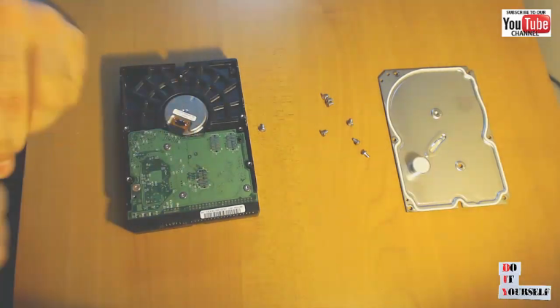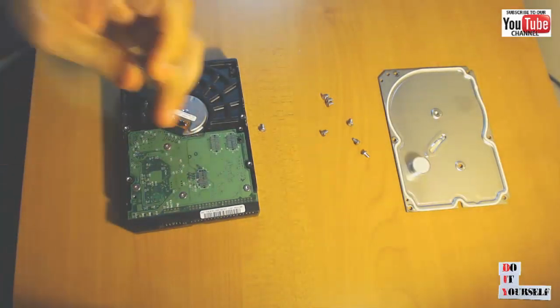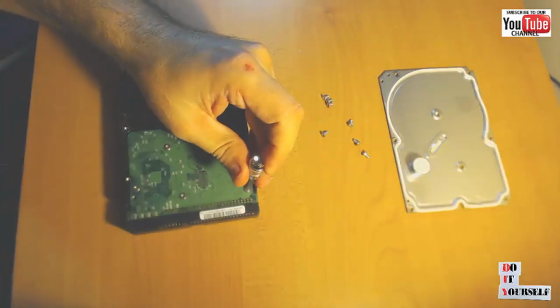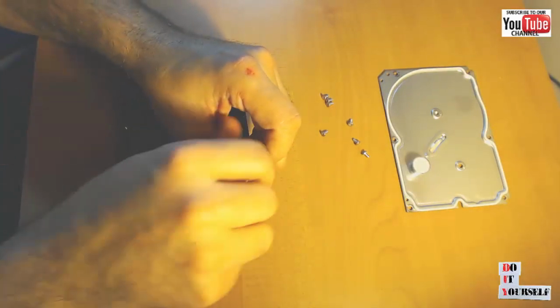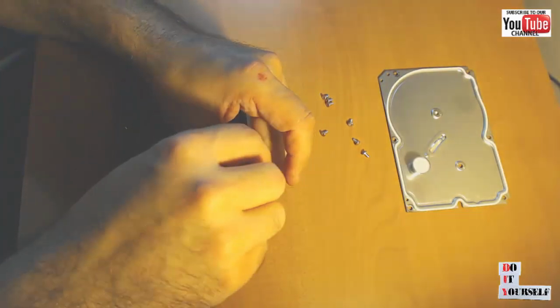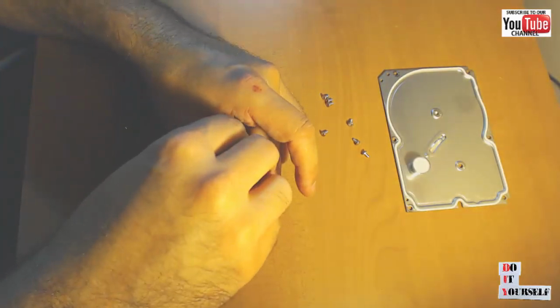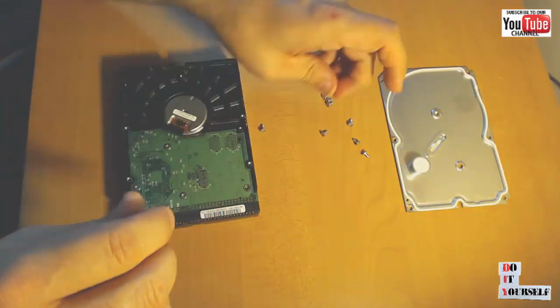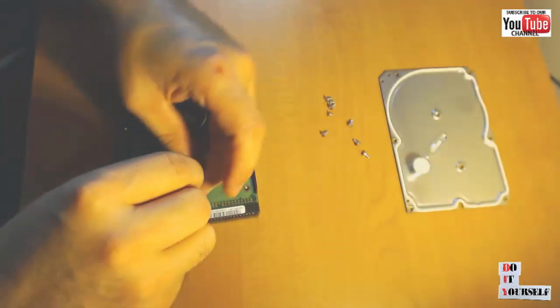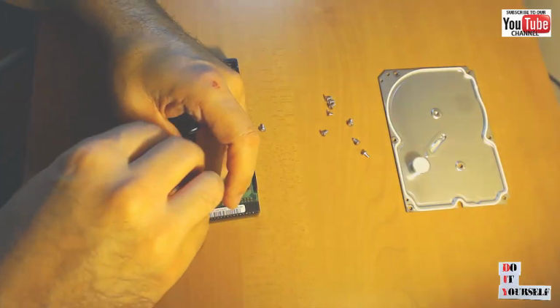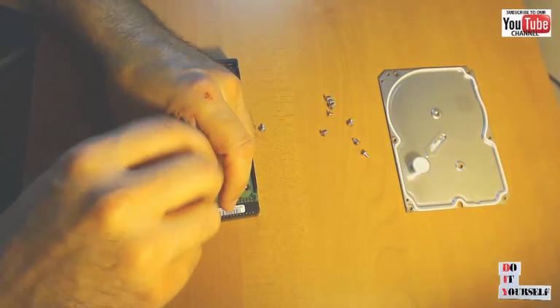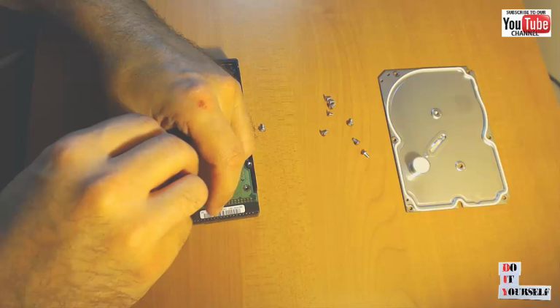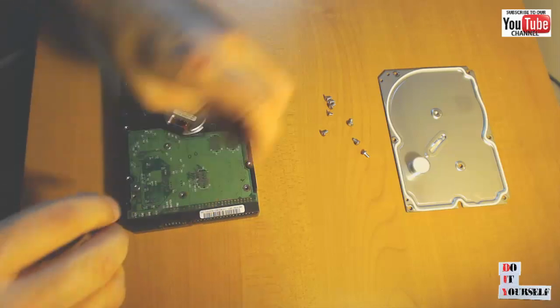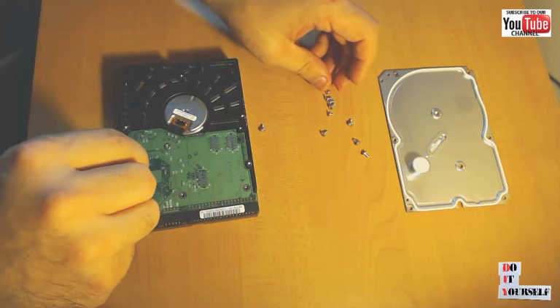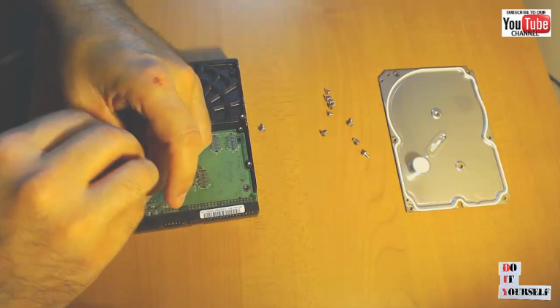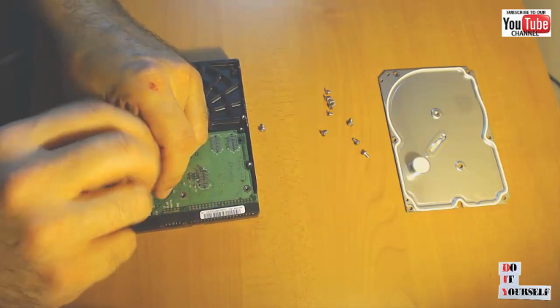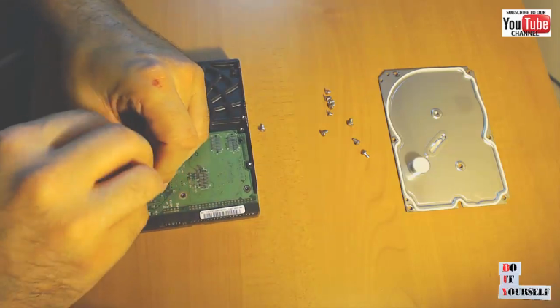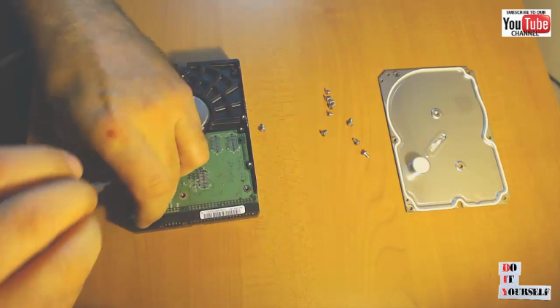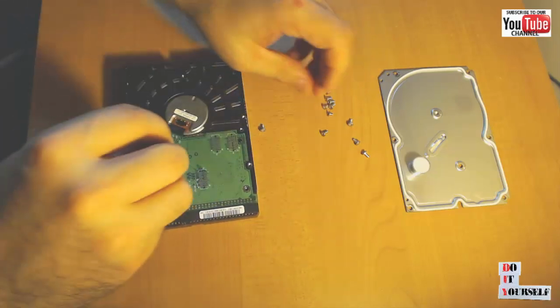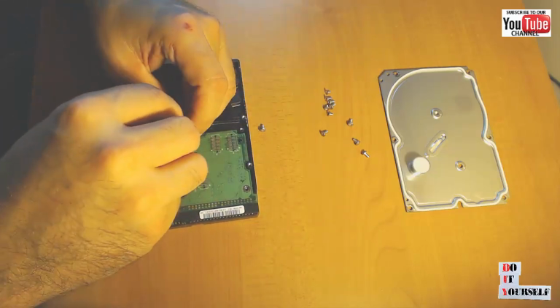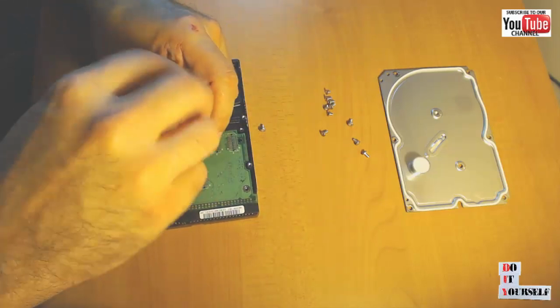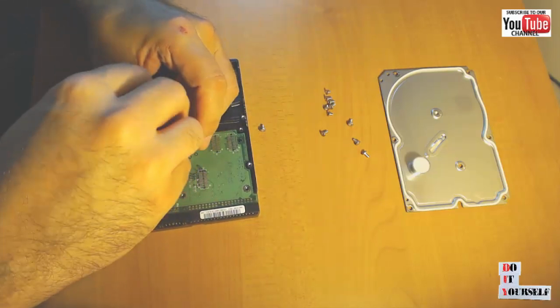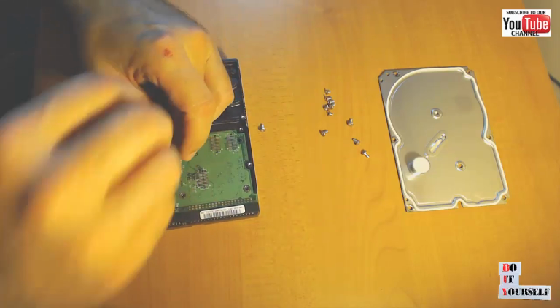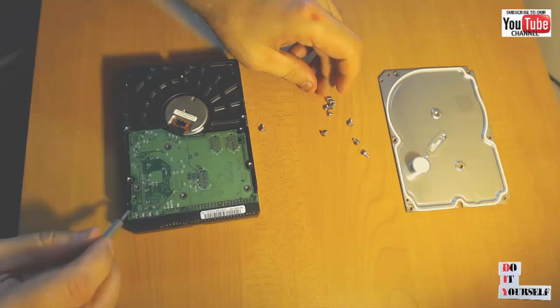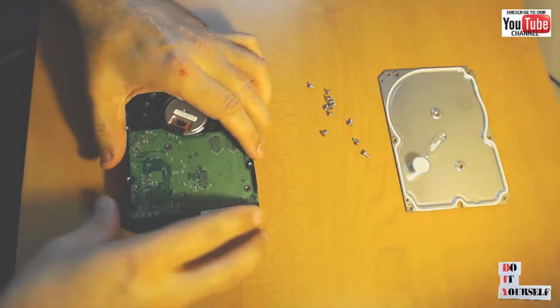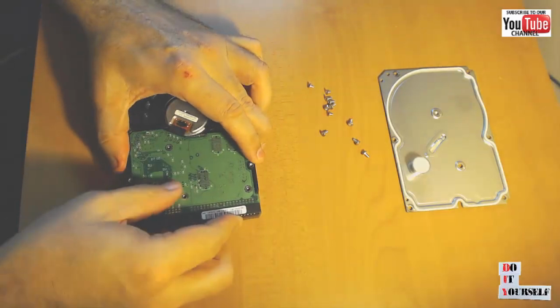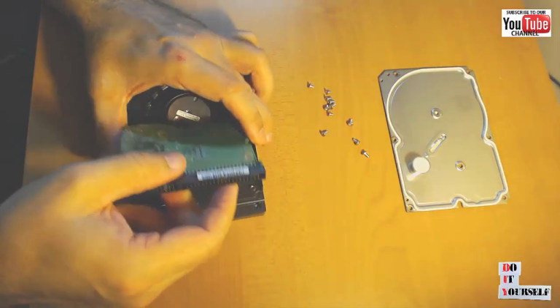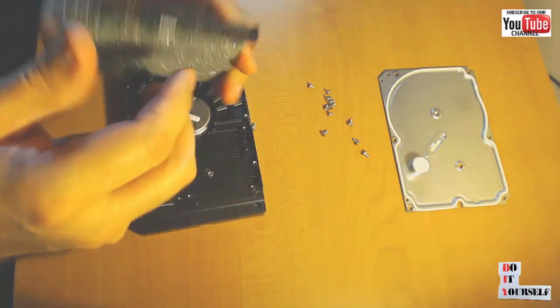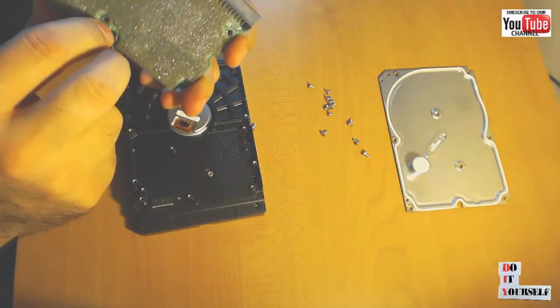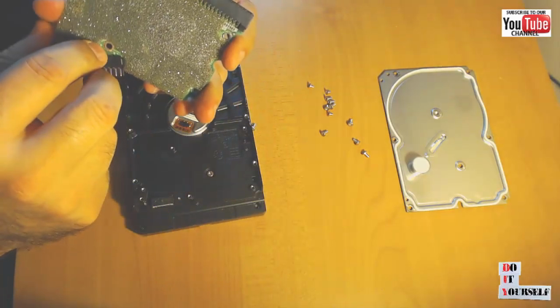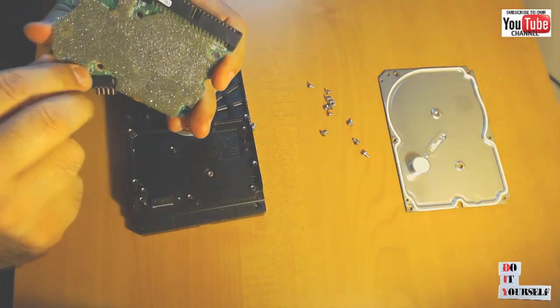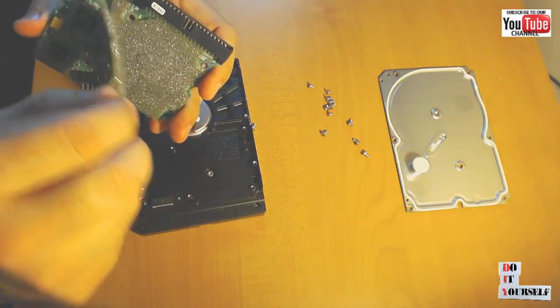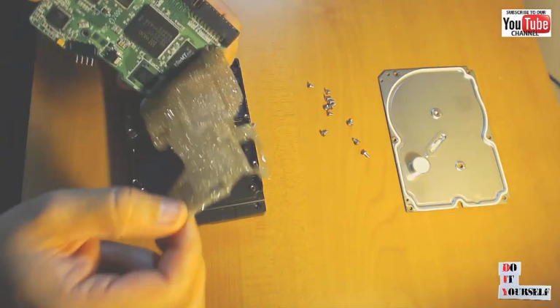On the other side of the drive you will find a circuit board. This board can be sold for as much as $48 on sites such as Amazon or eBay. It just takes time to find the right motivated buyer.